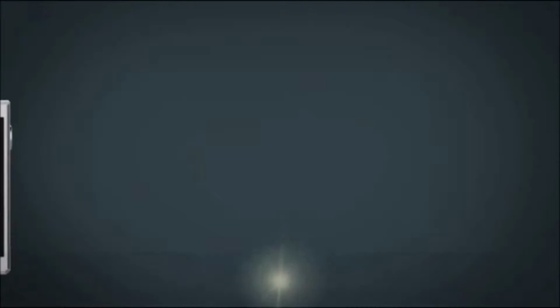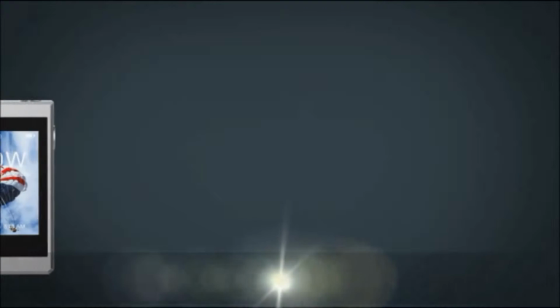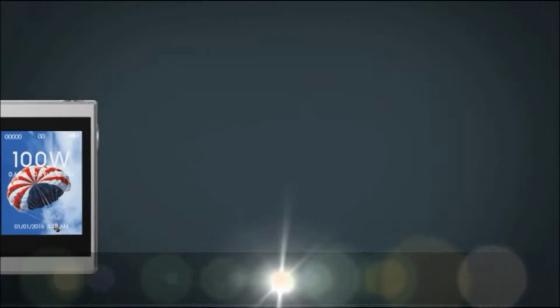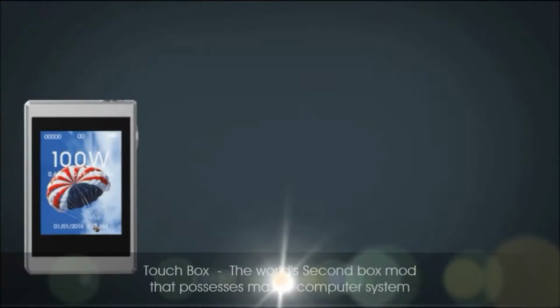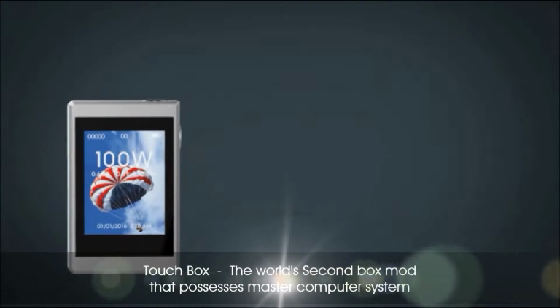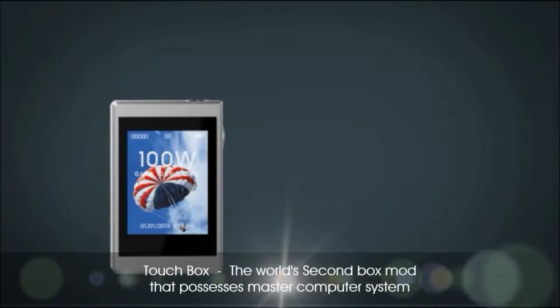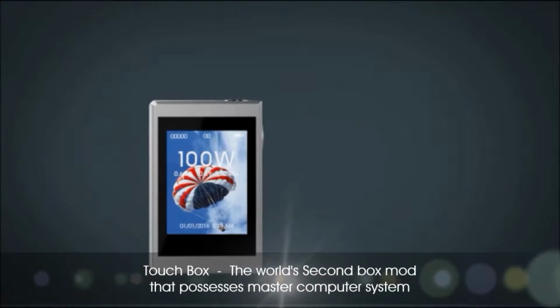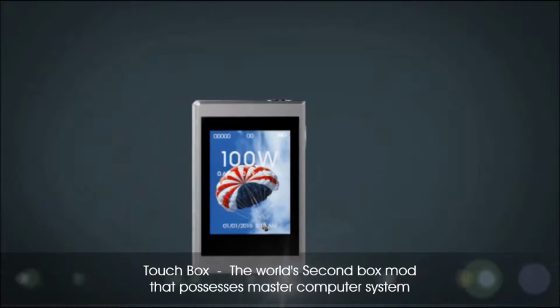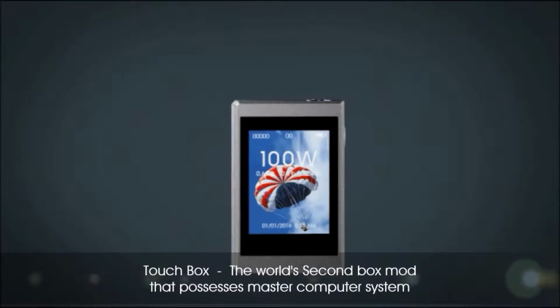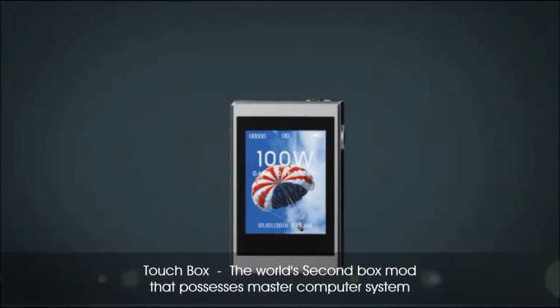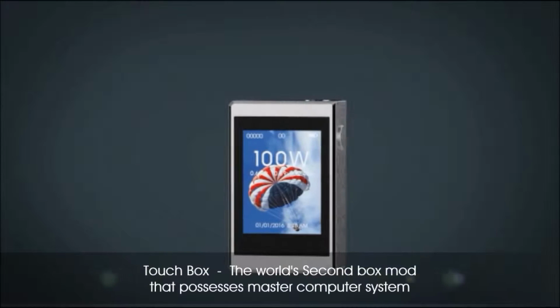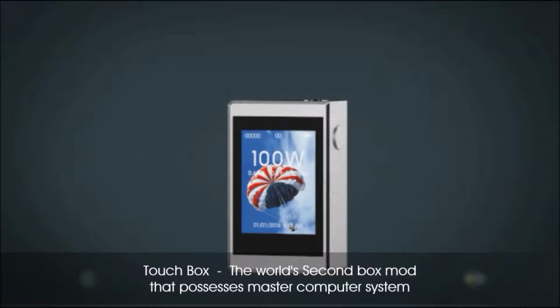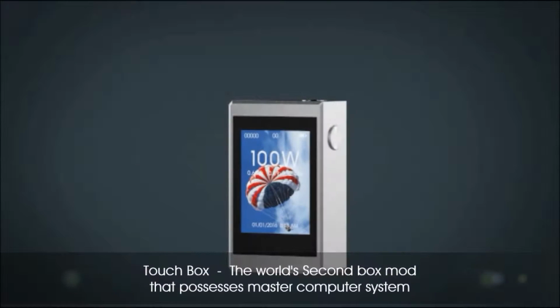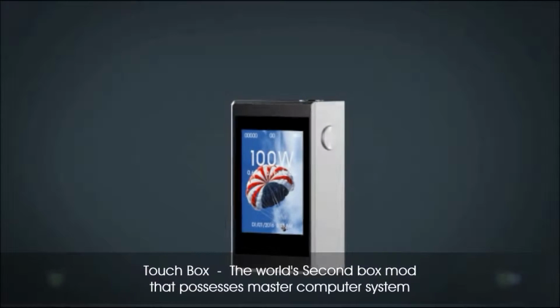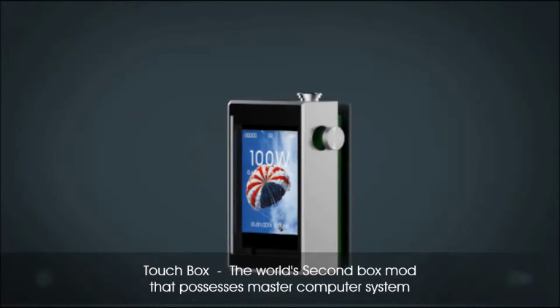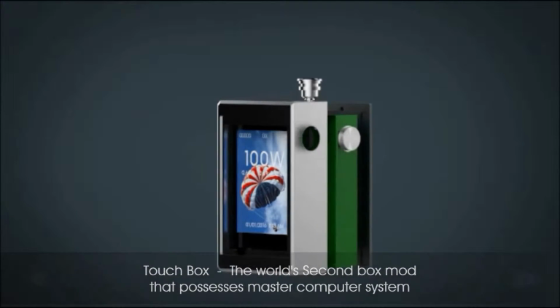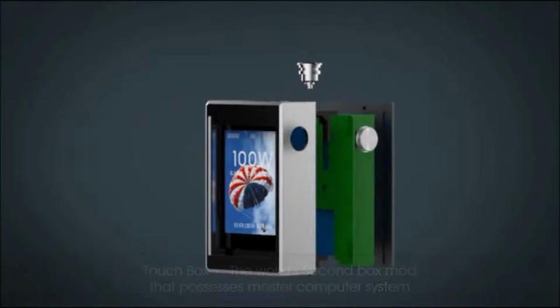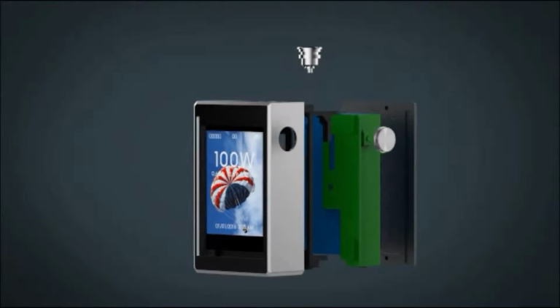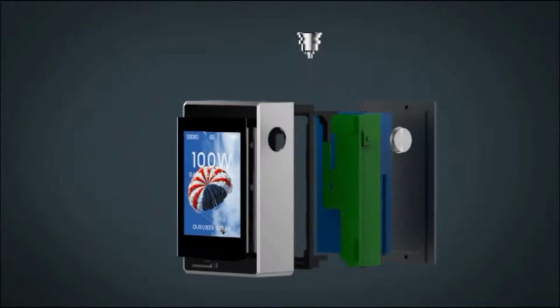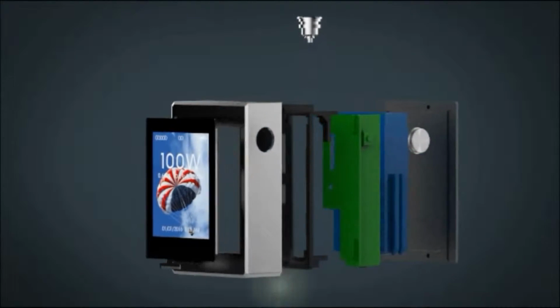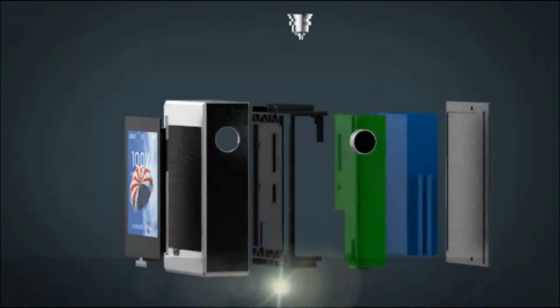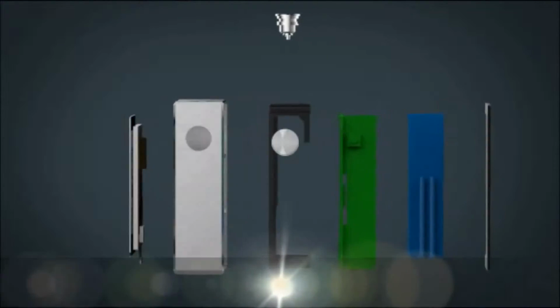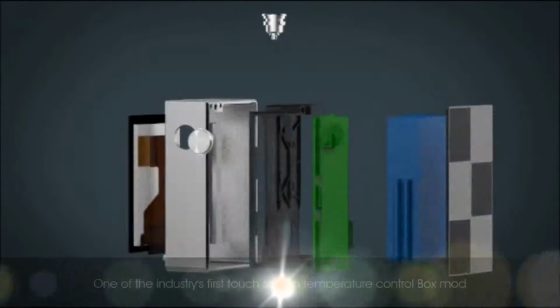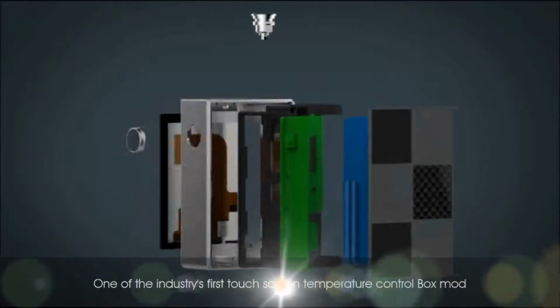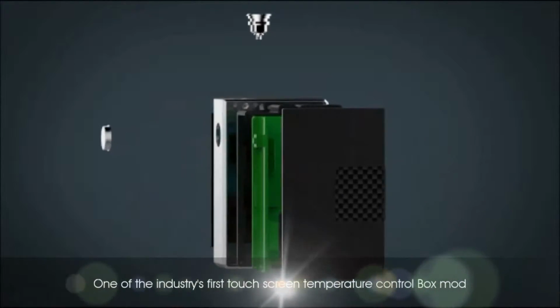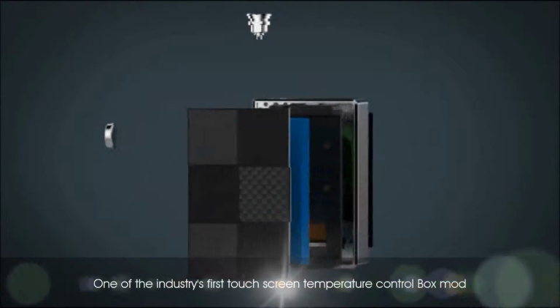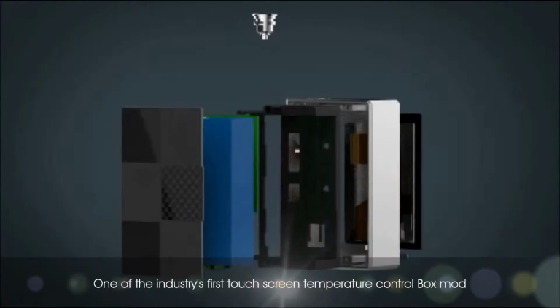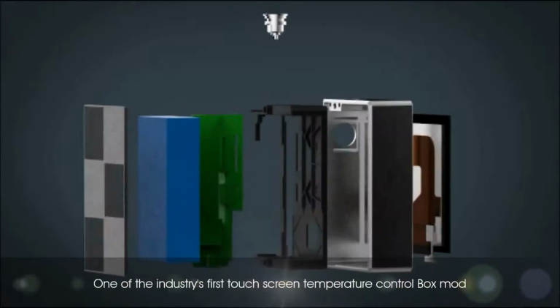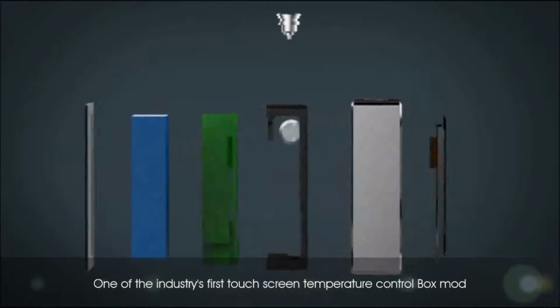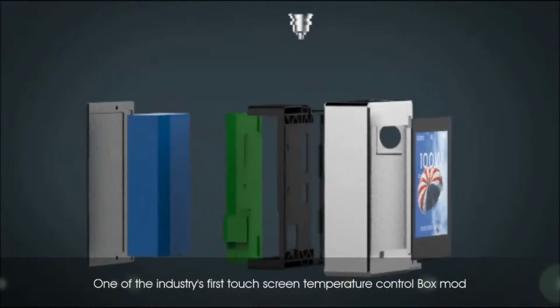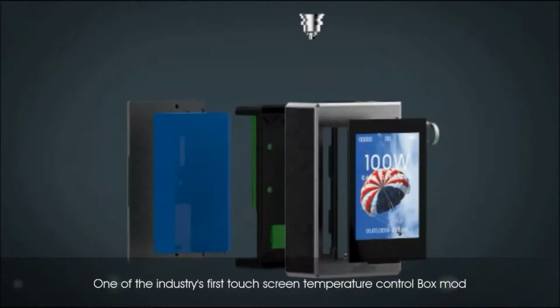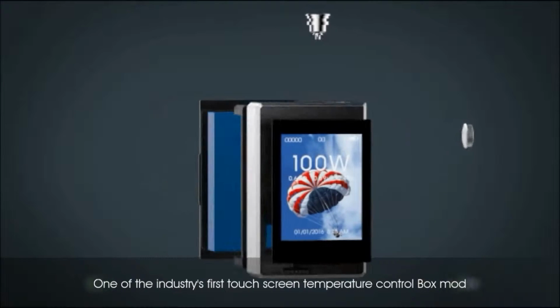TouchBox: the world's second box mod that possesses a master computer system, and one of the industry's first touch screen temperature control box mods.